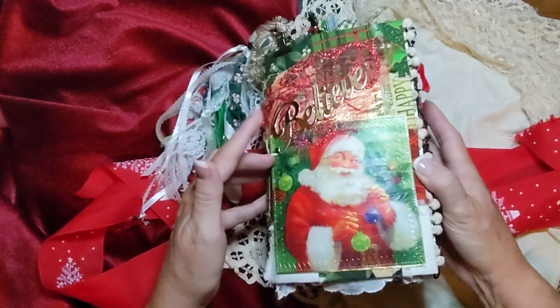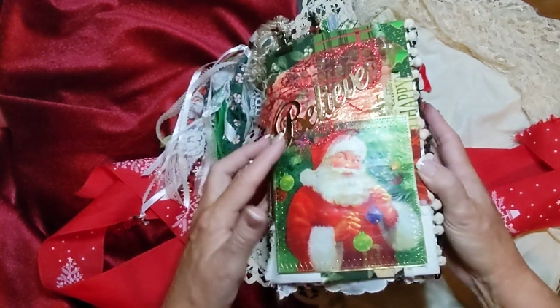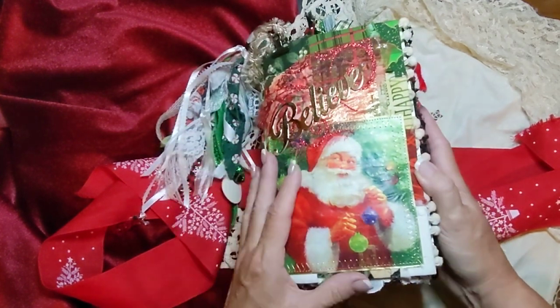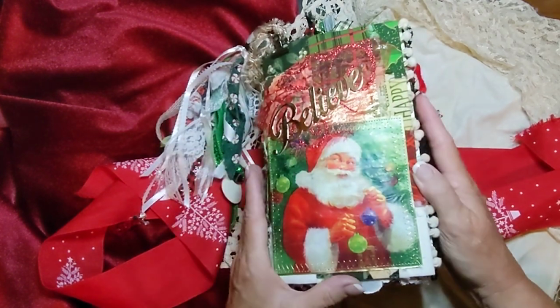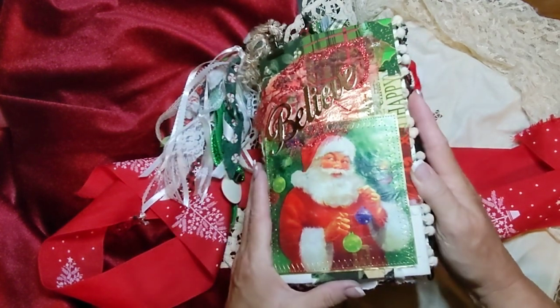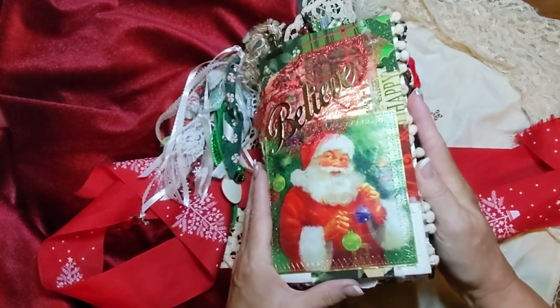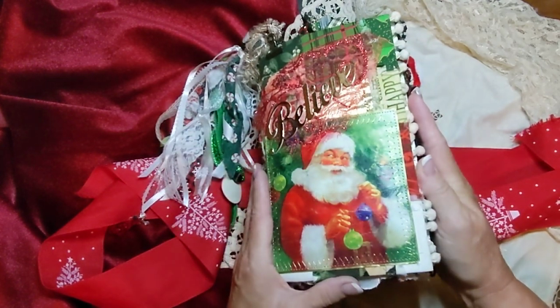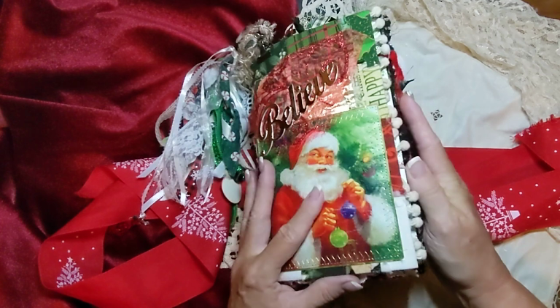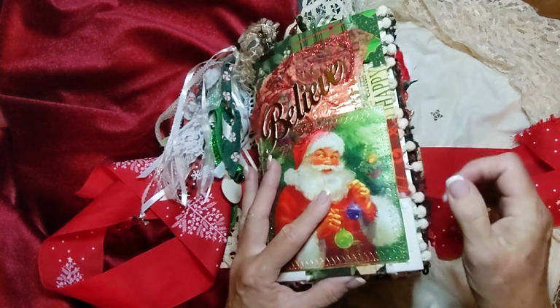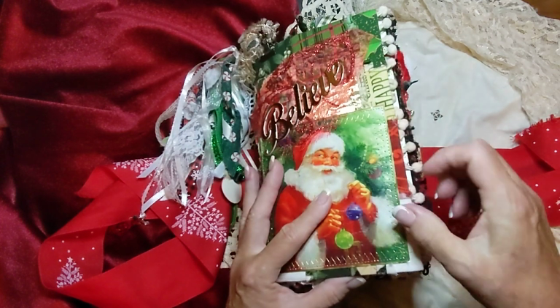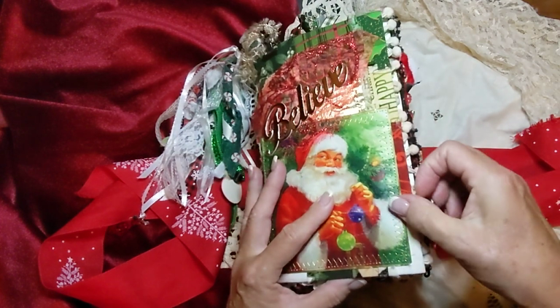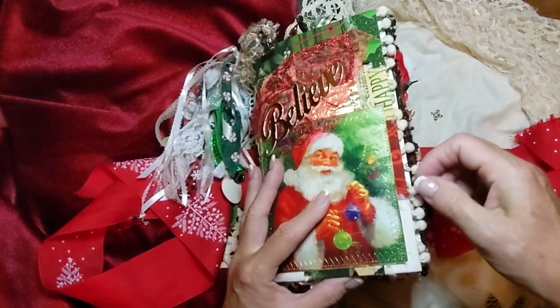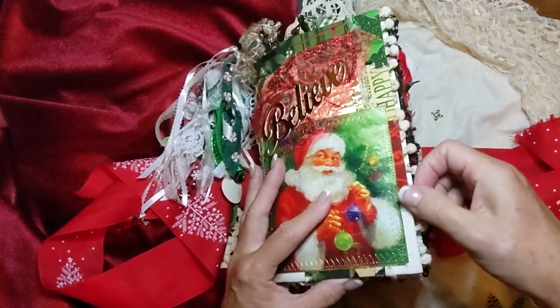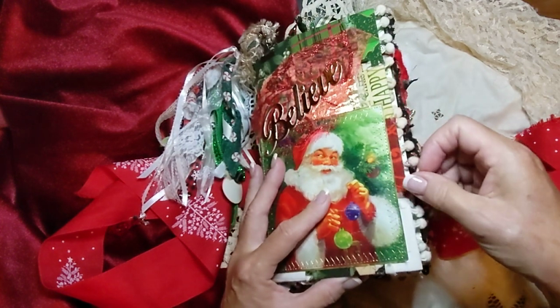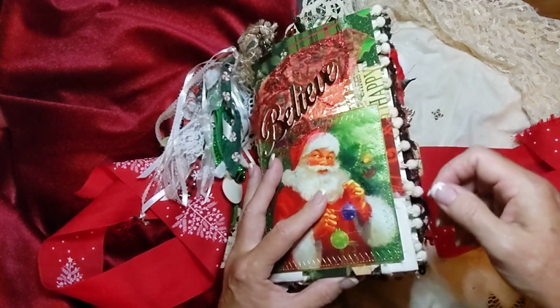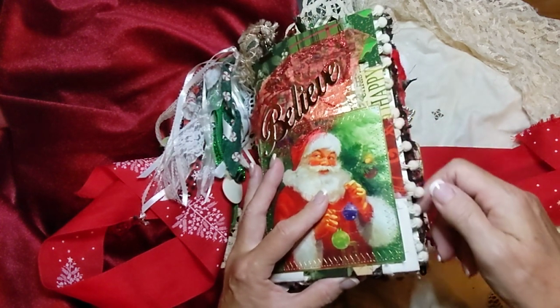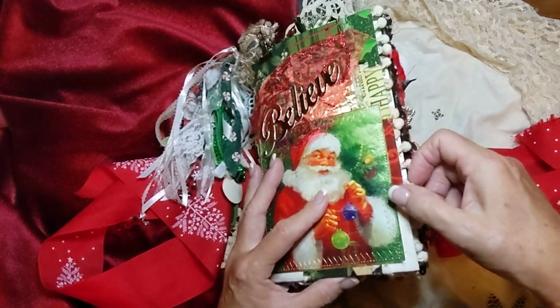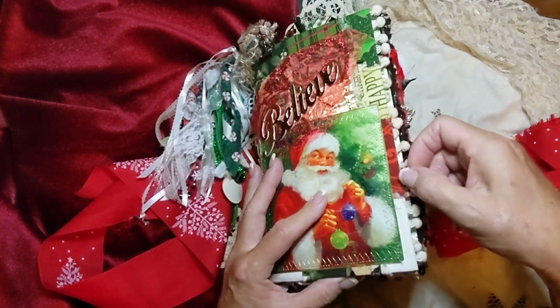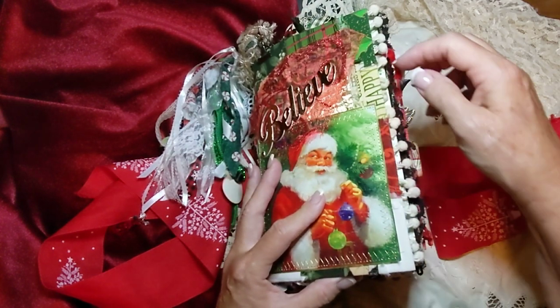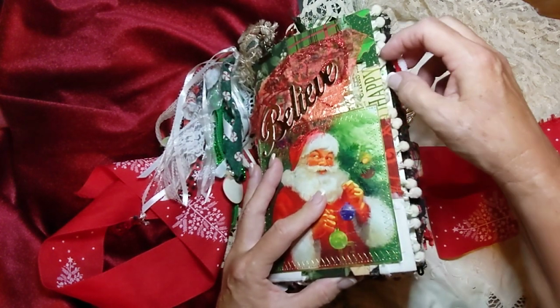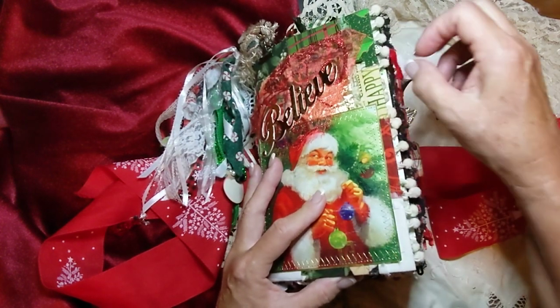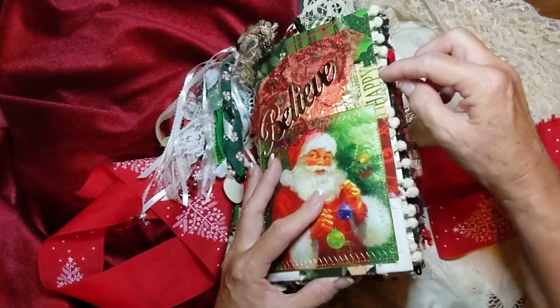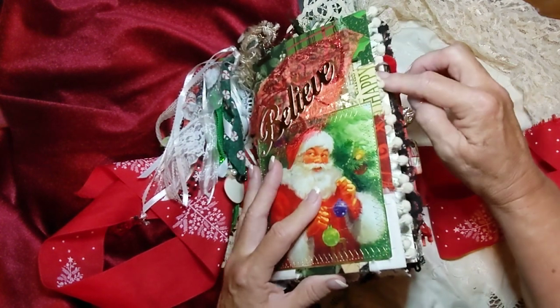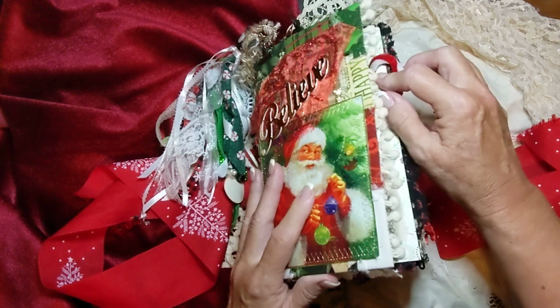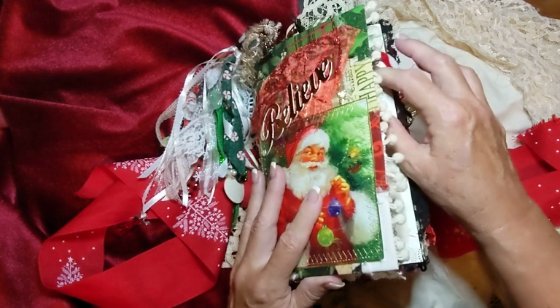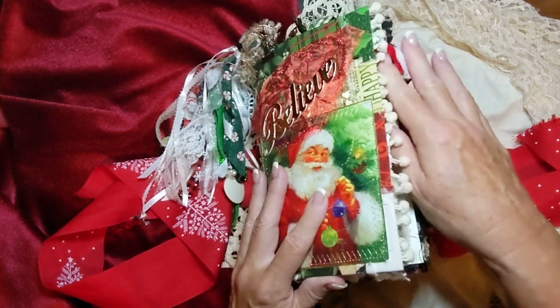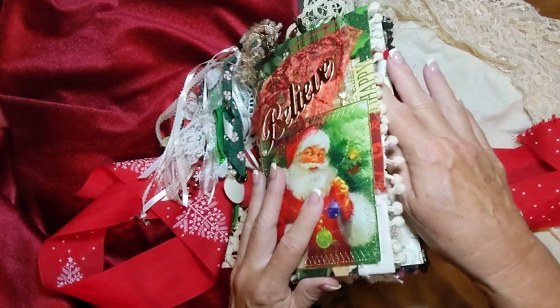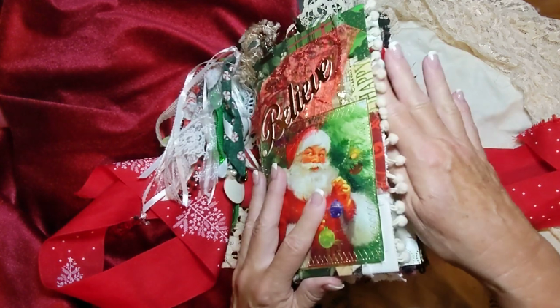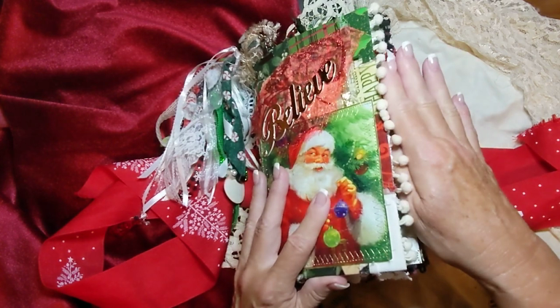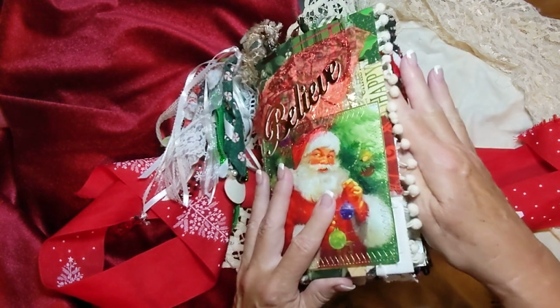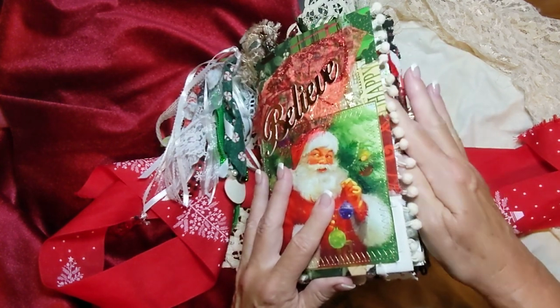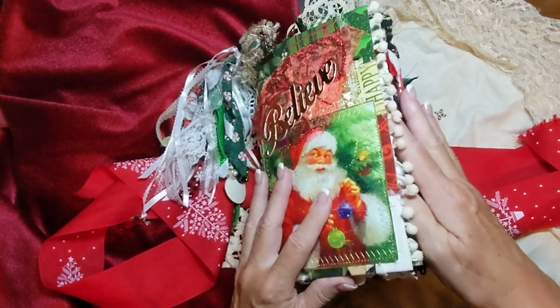I can believe in Santa! So this is some little dangle of — I don't even know what you really call that — trim, I guess.